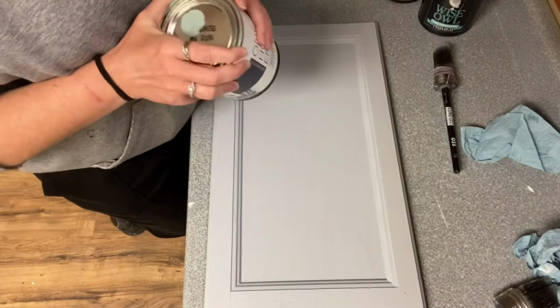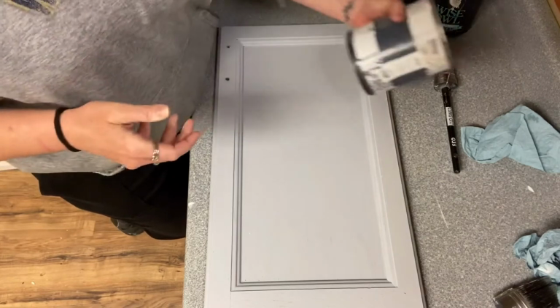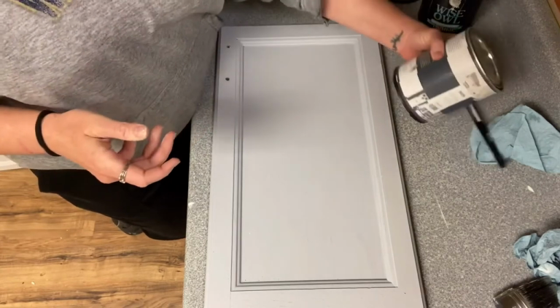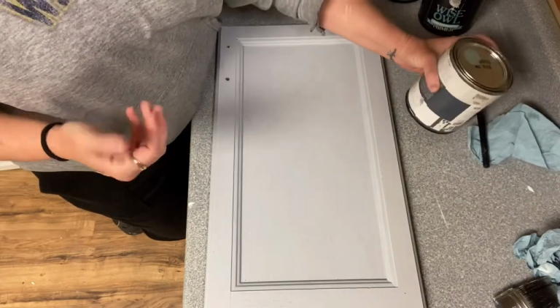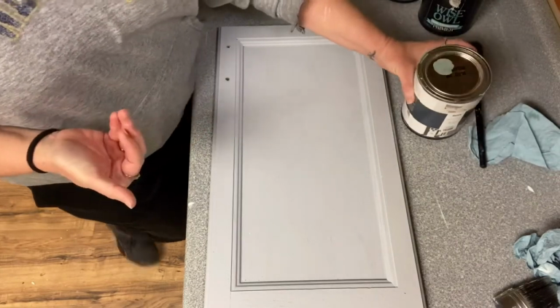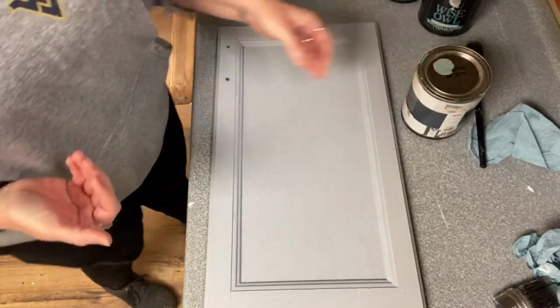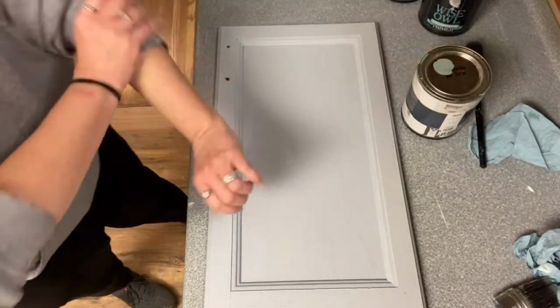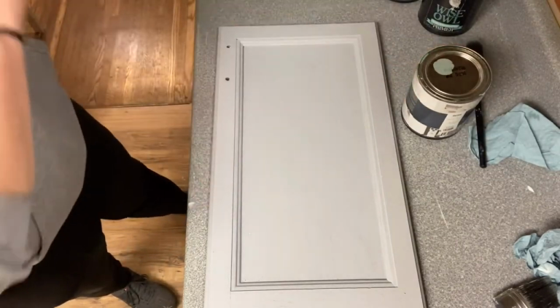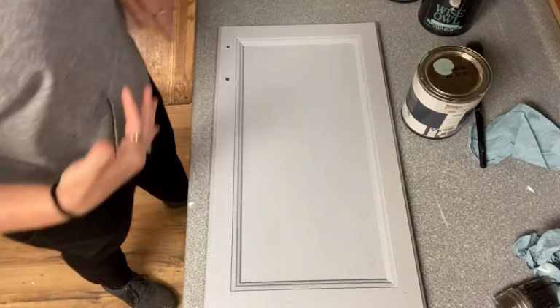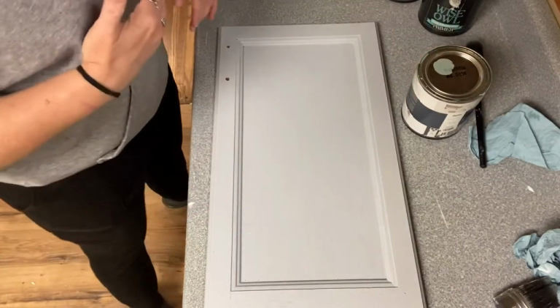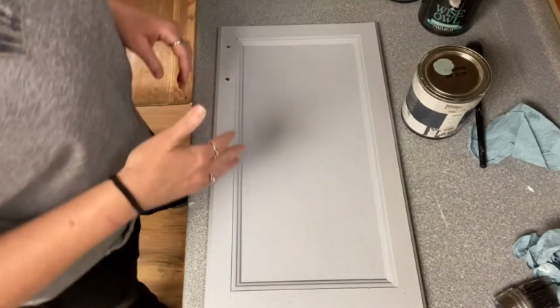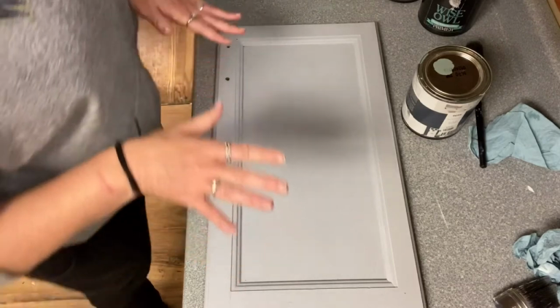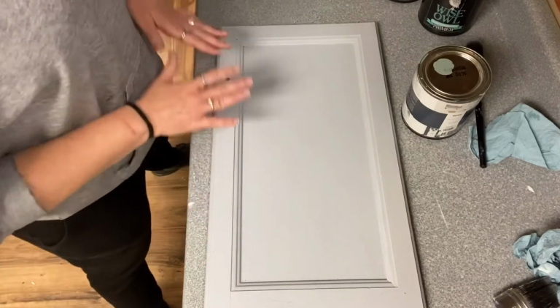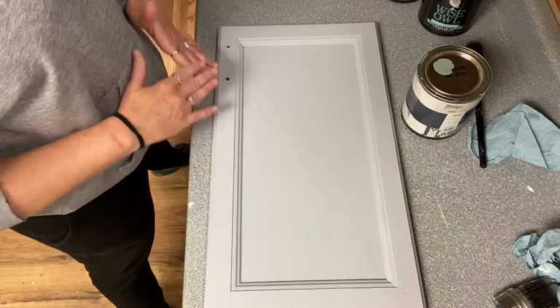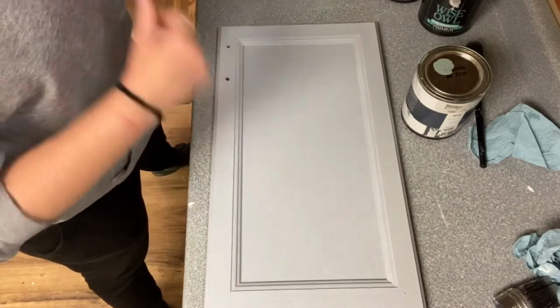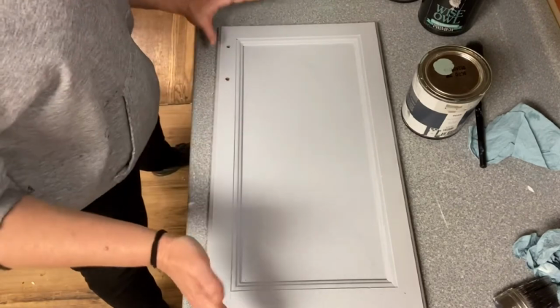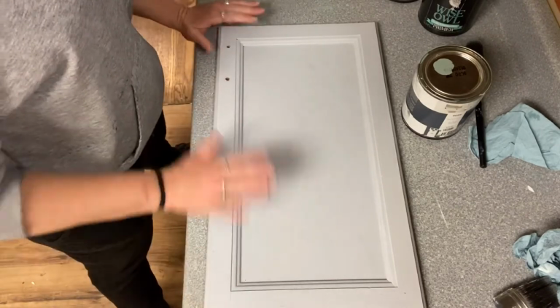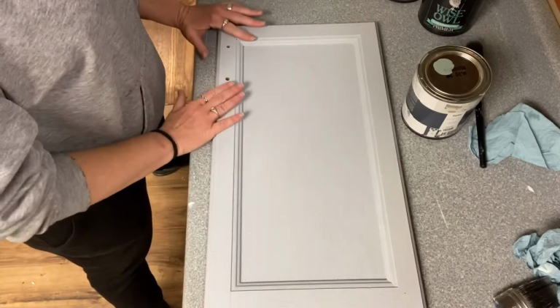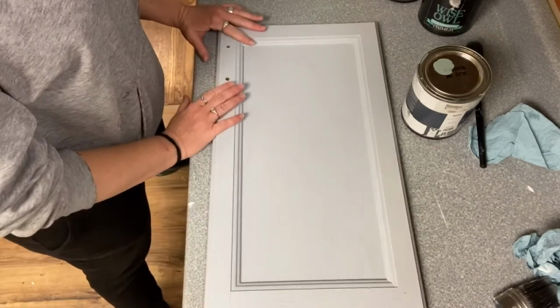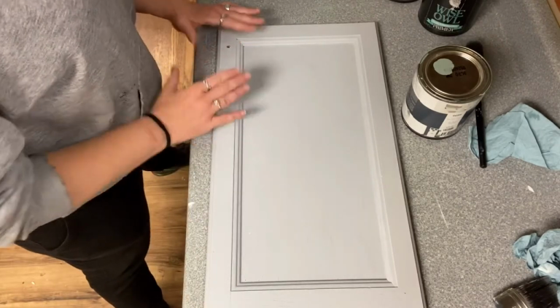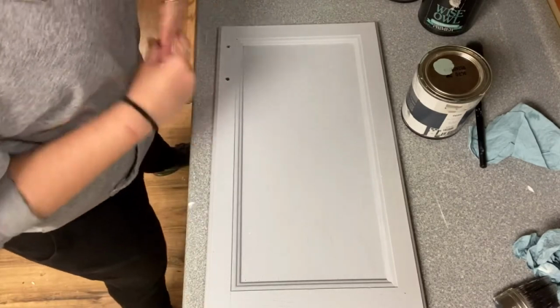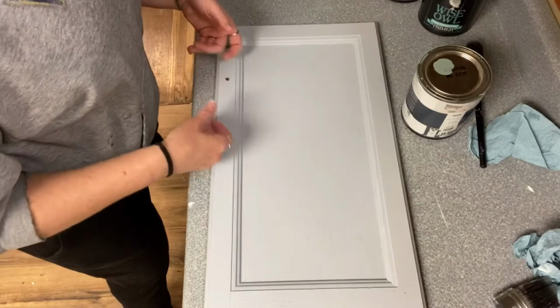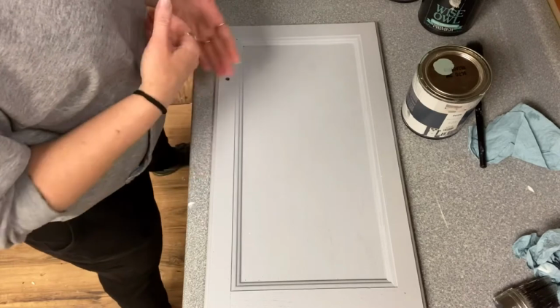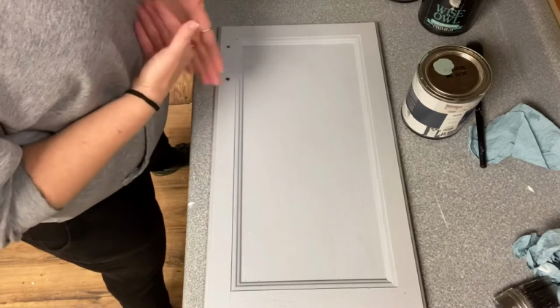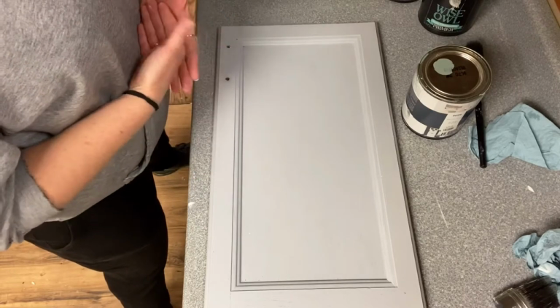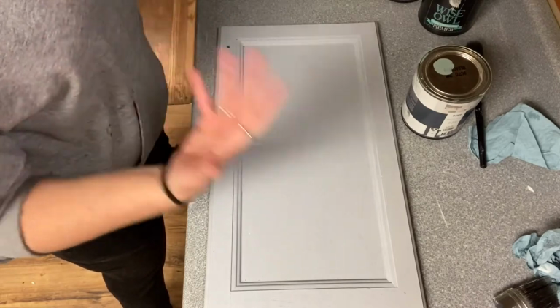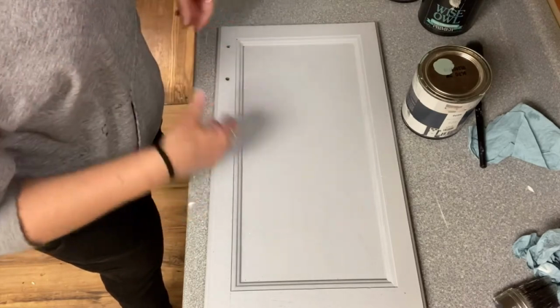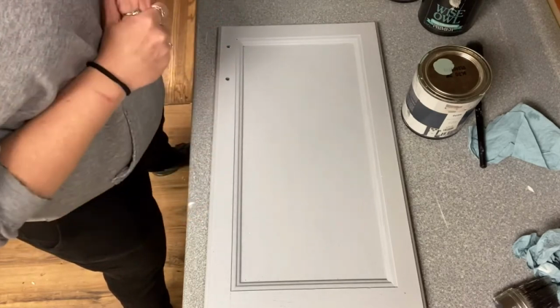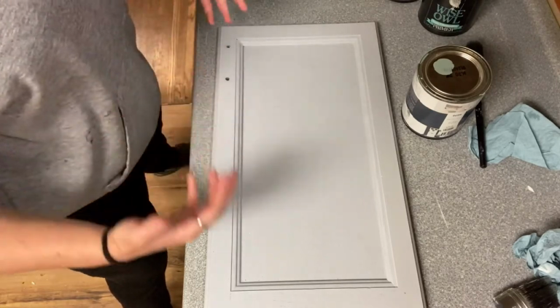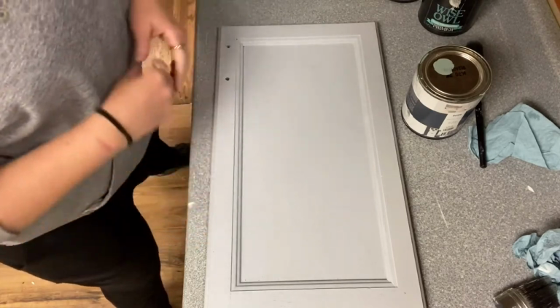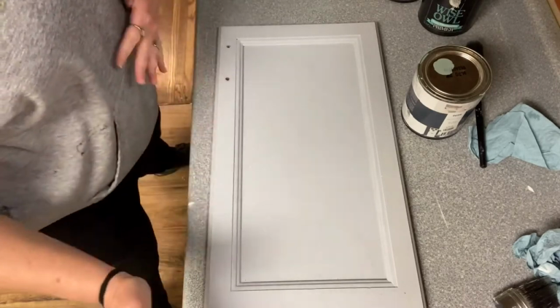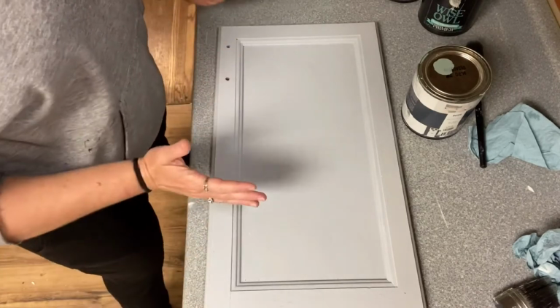If you want a distressed look, Wyza also offers a clear primer. You can use that, still paint, distress back to show the wood, but still know that you've got the tannin blocking, the stain blocking, adhesion, and help to smooth the paint.